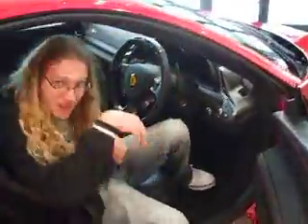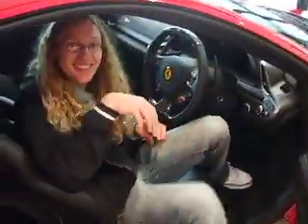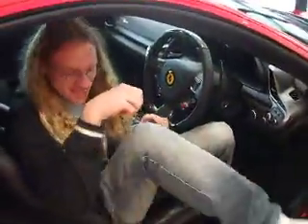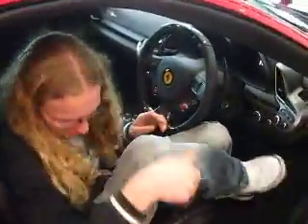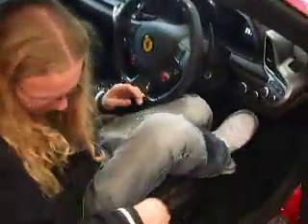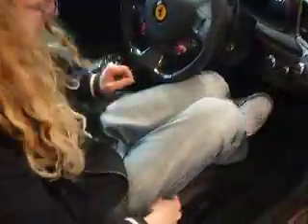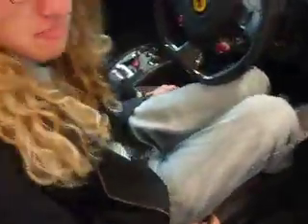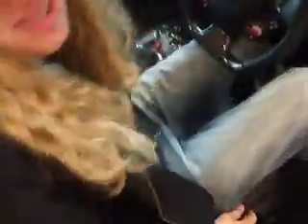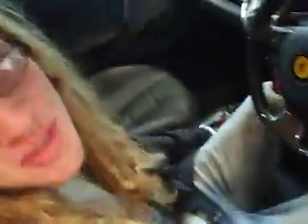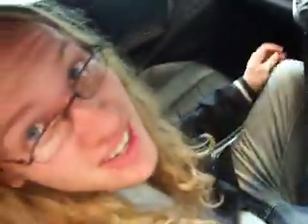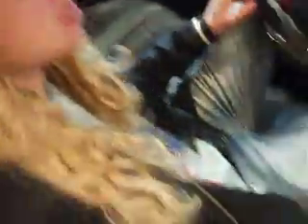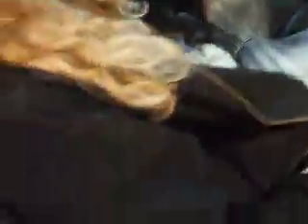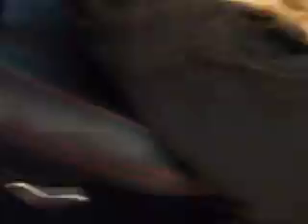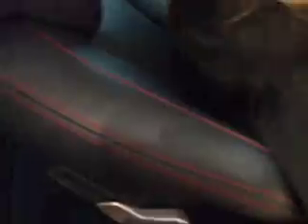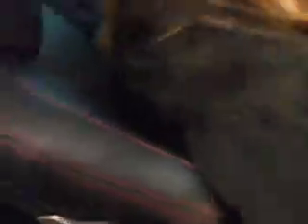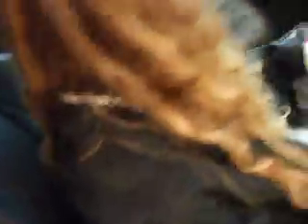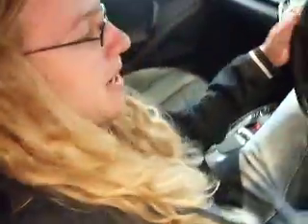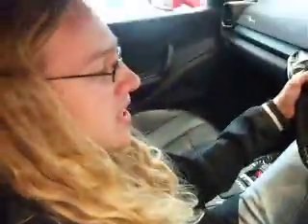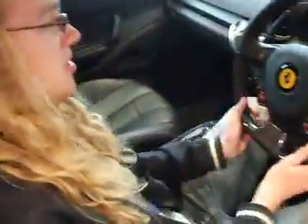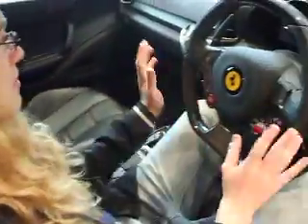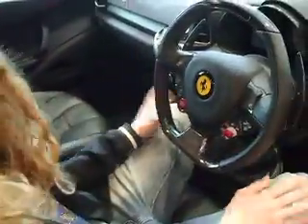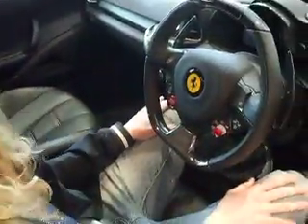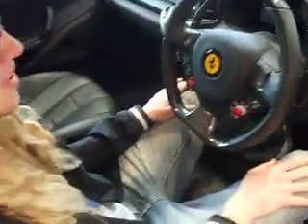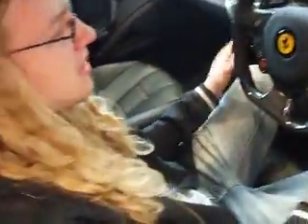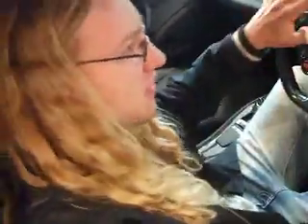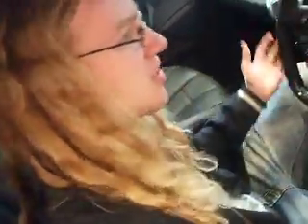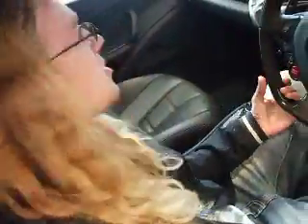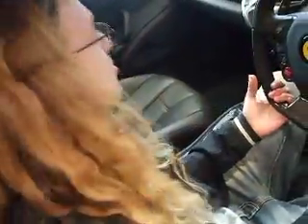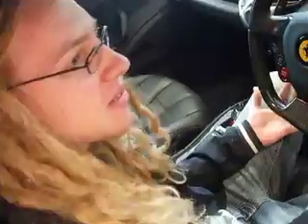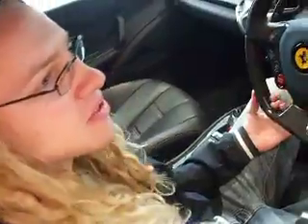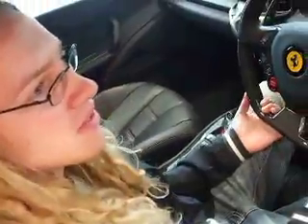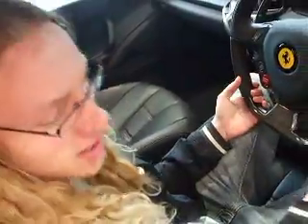Black leather seats with red contrast stitching, paddle shift gearbox, carbon fibre driving zone — everything's very central, all surrounded by the driver in this car.